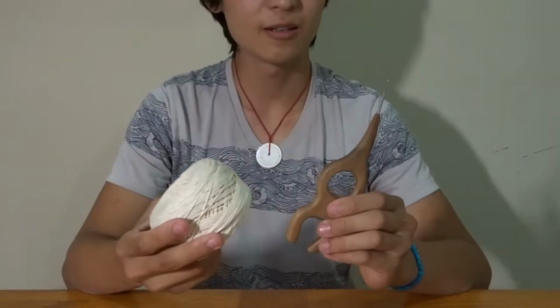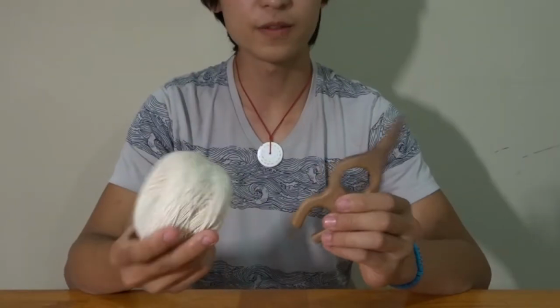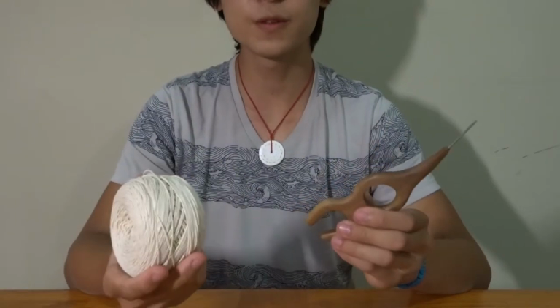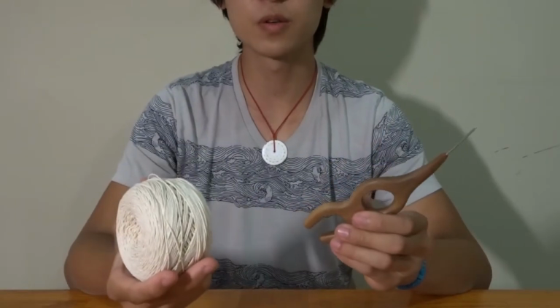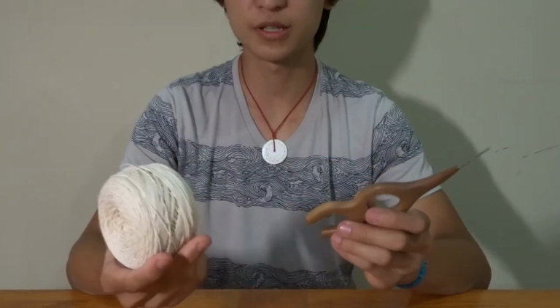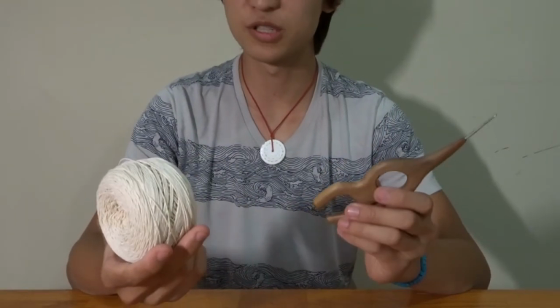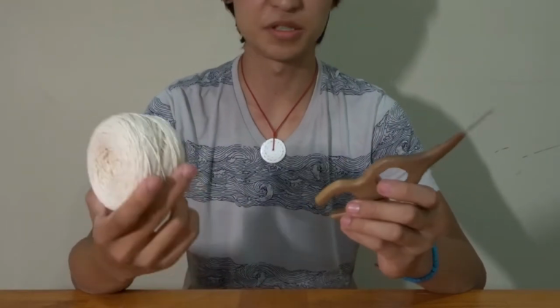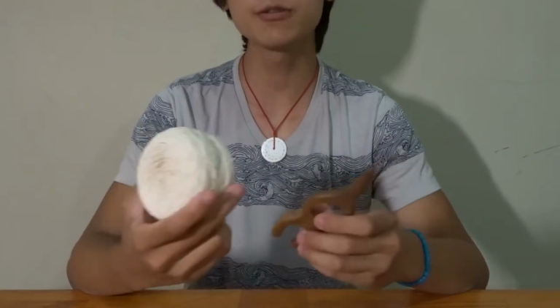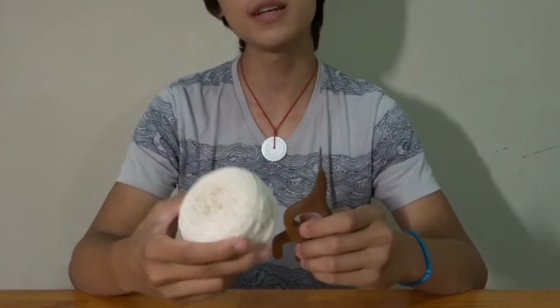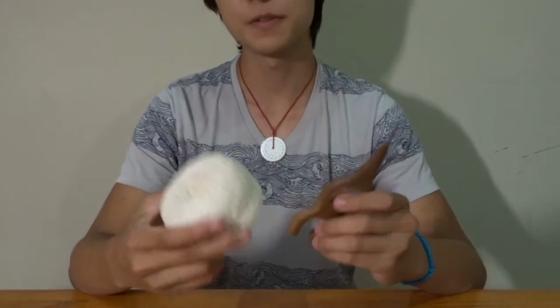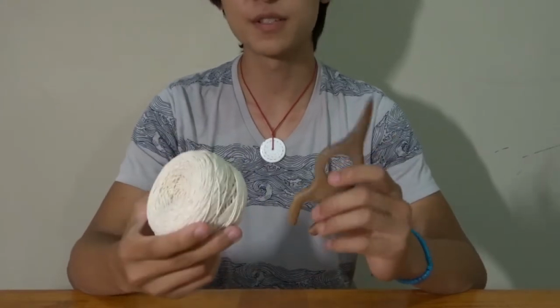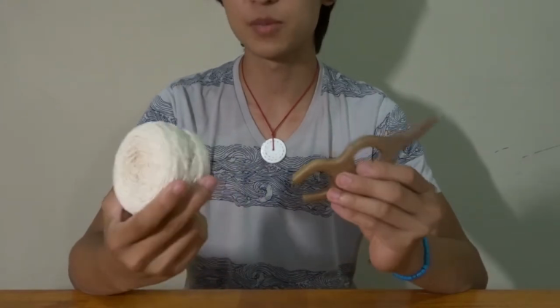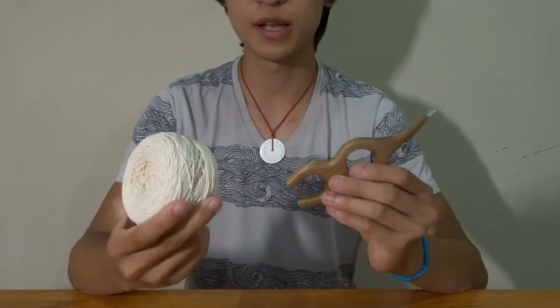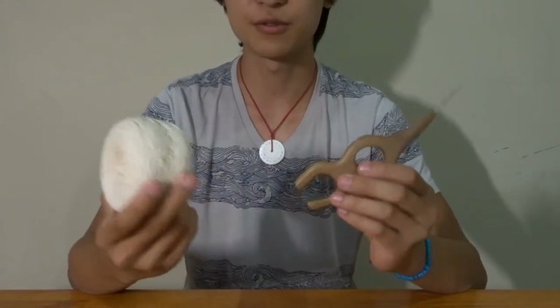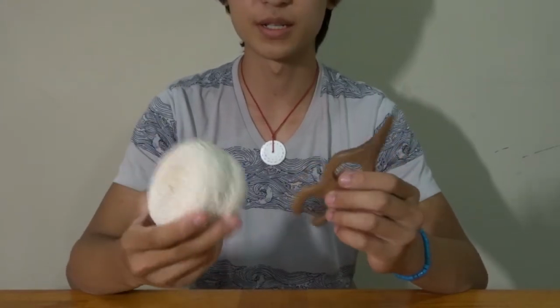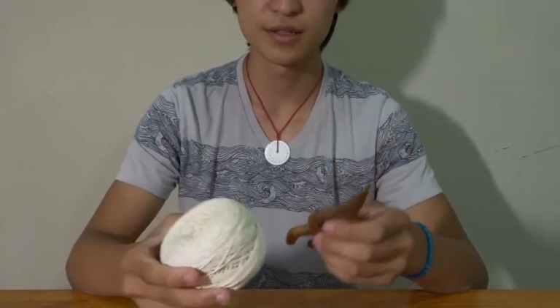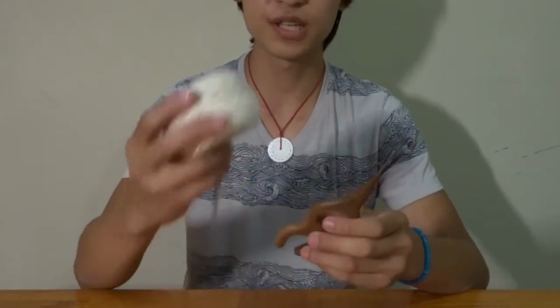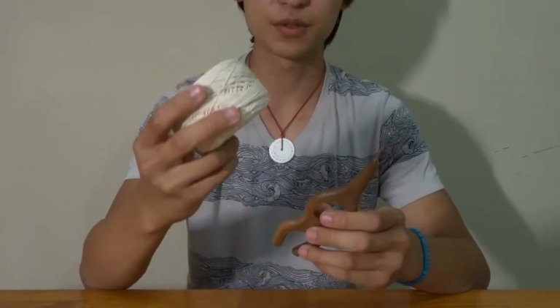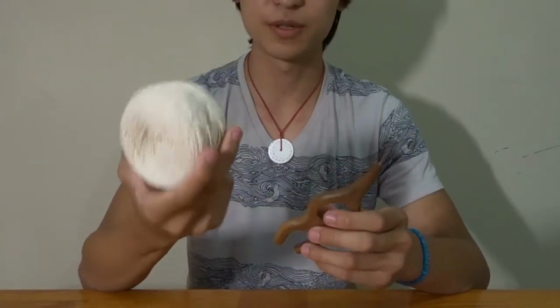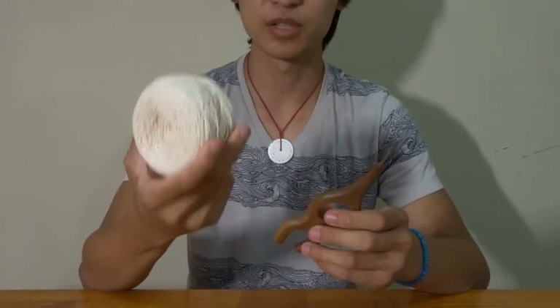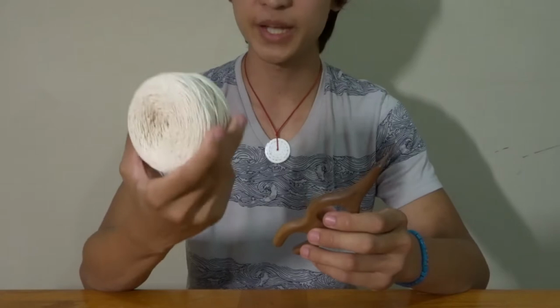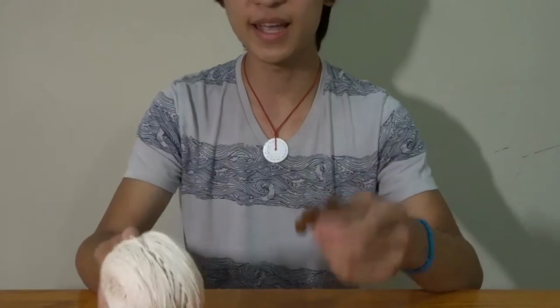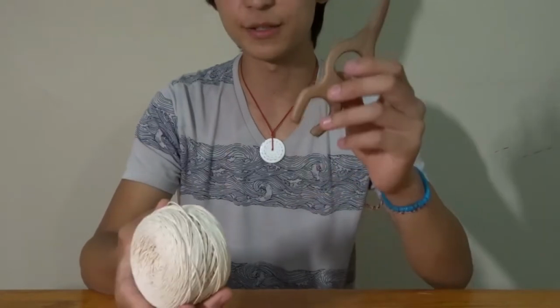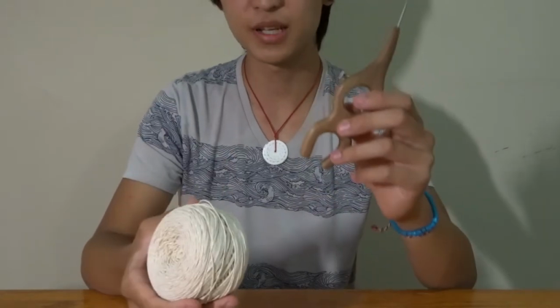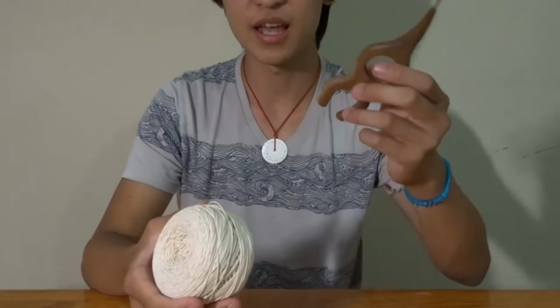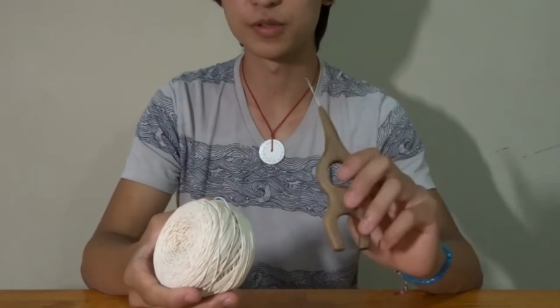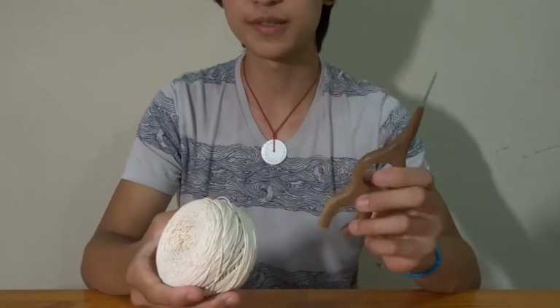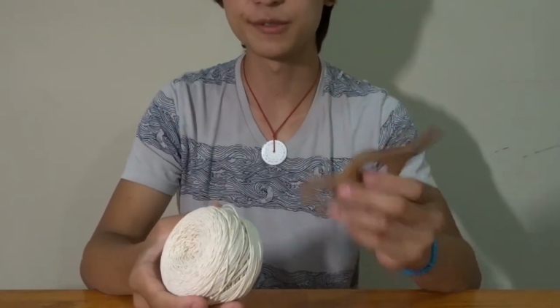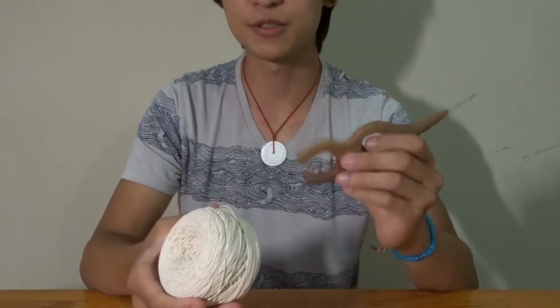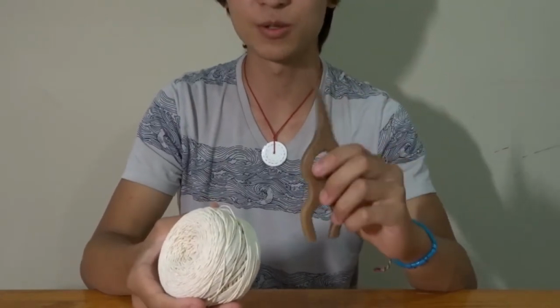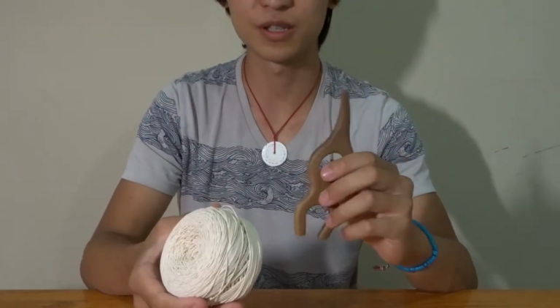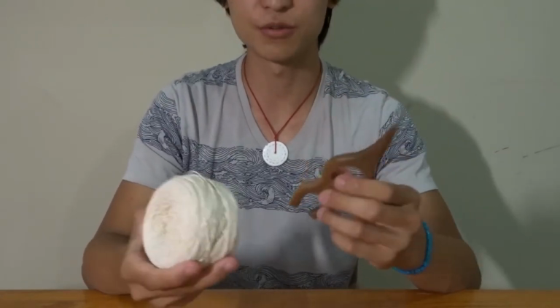First things first, before we're actually going to be able to do any crocheting, we first have to set up our hook and the string. Take whichever string you want for the bottom of your bag and take your hook — we're going to quickly show you how to wrap the hook with the string.